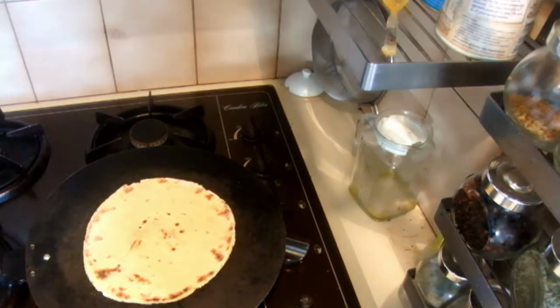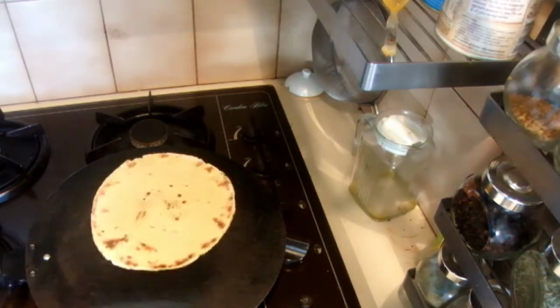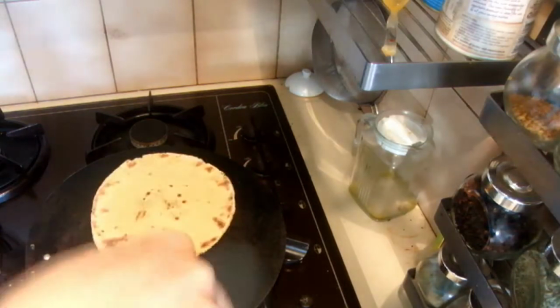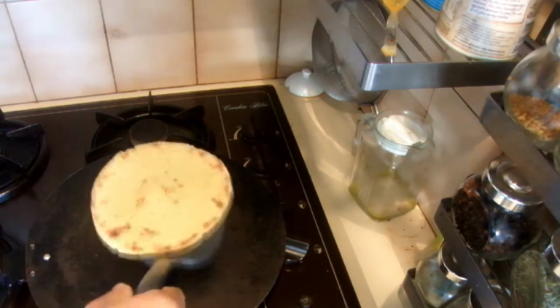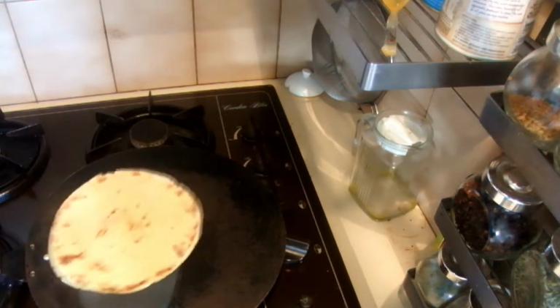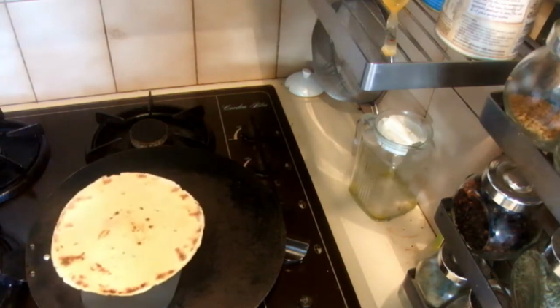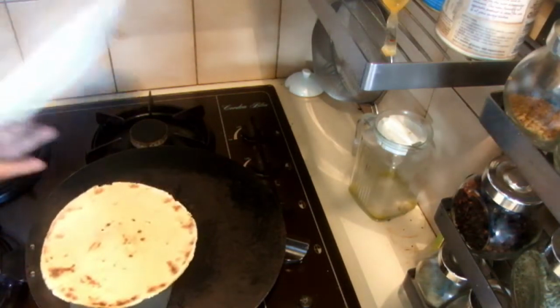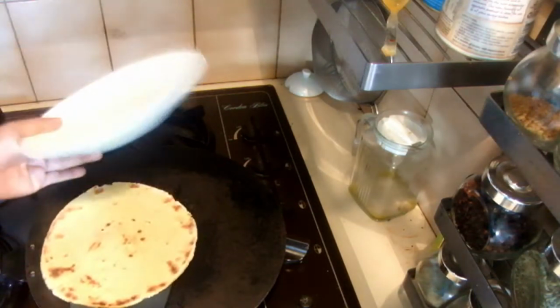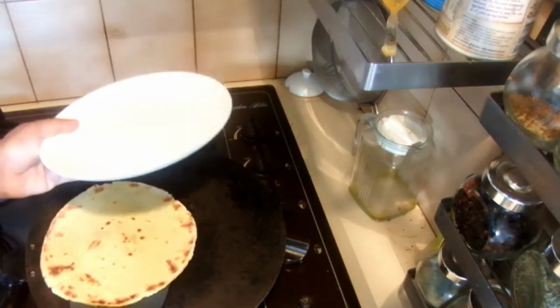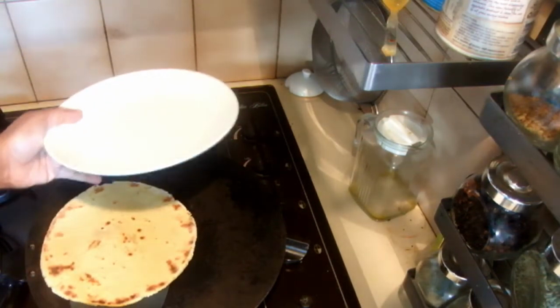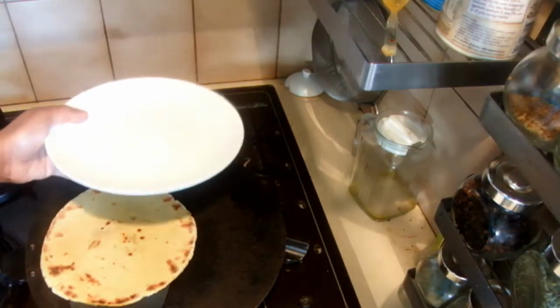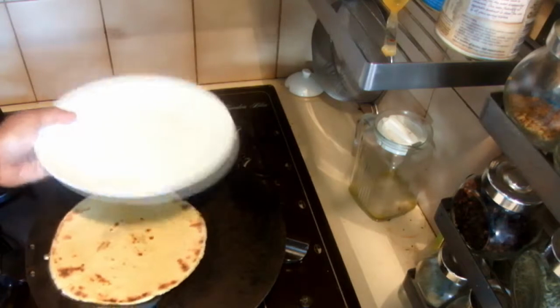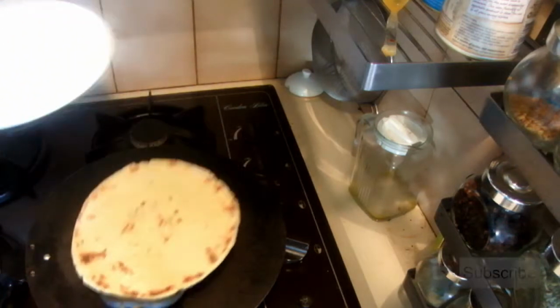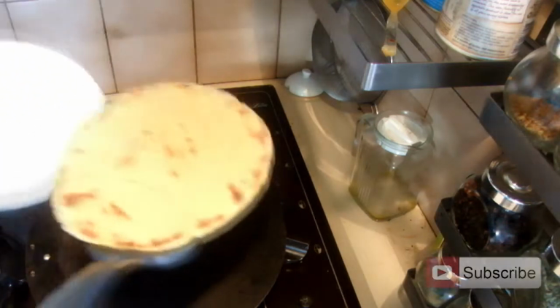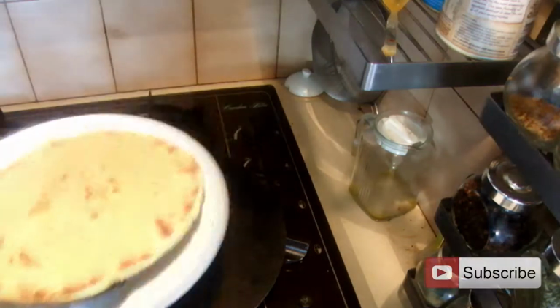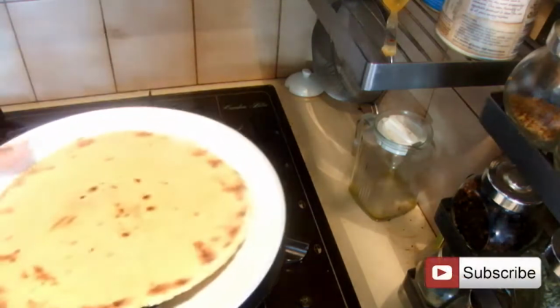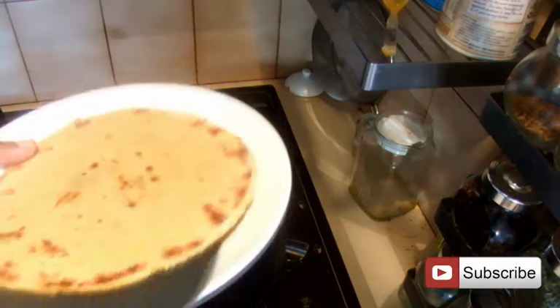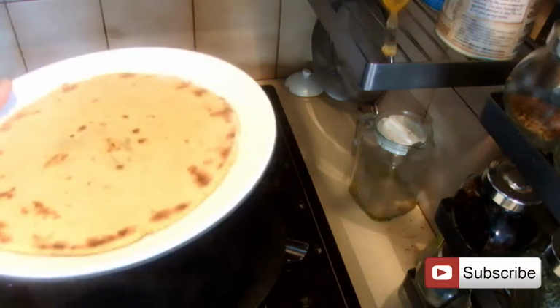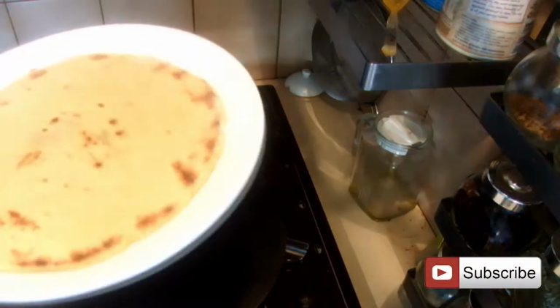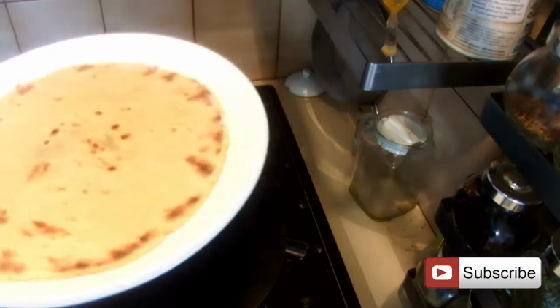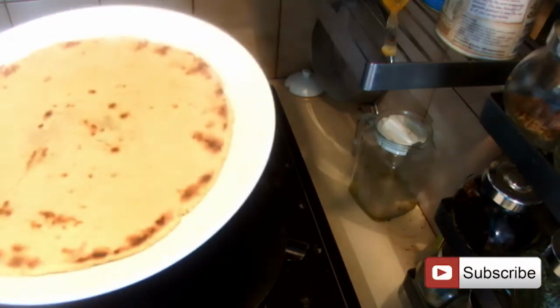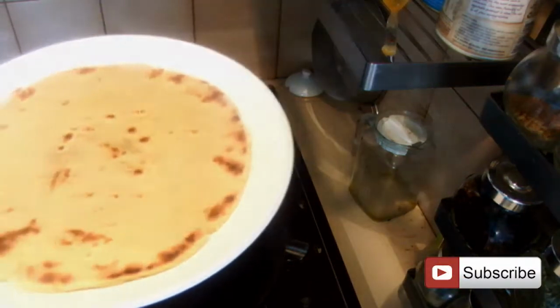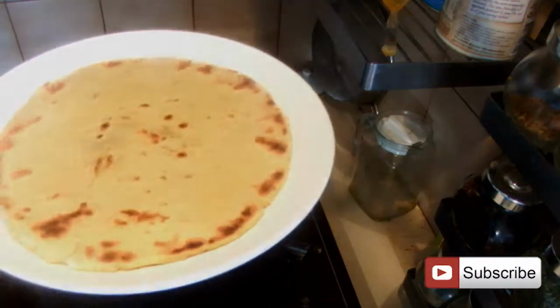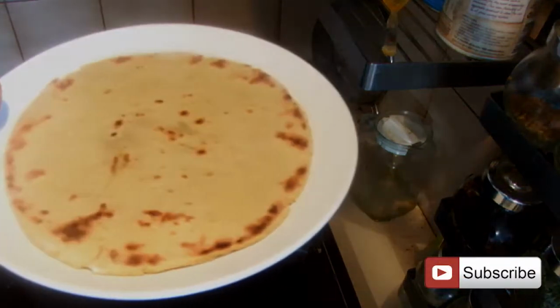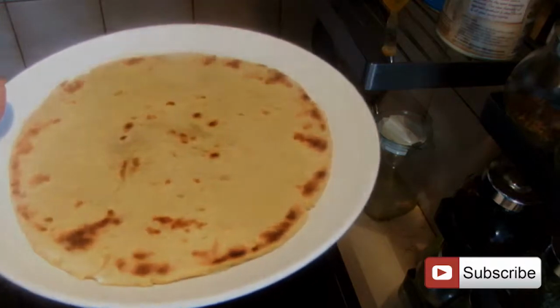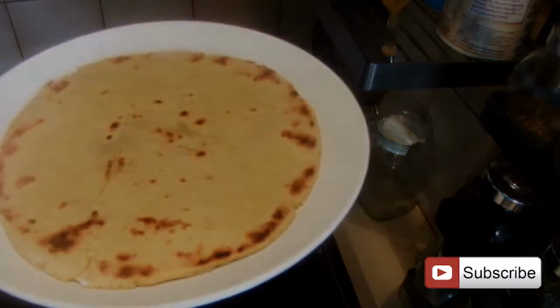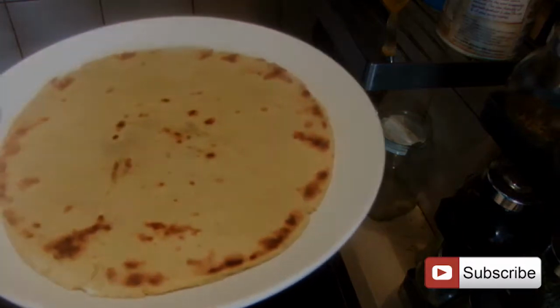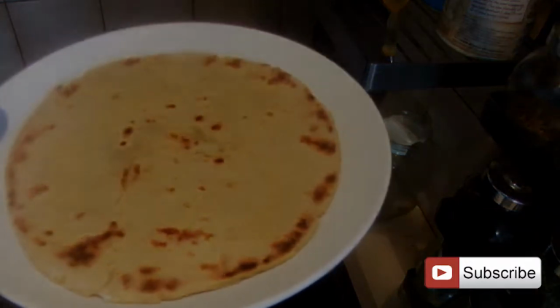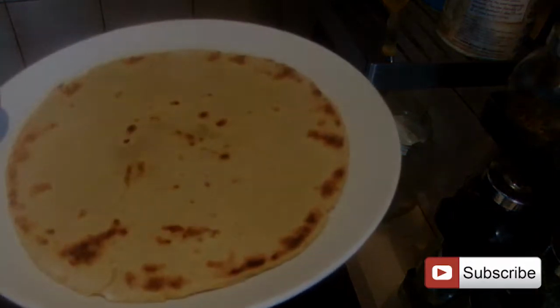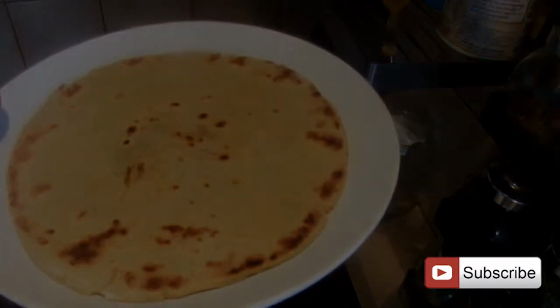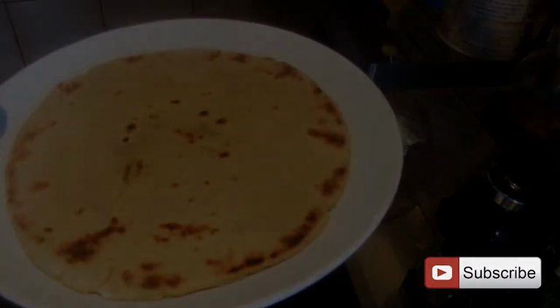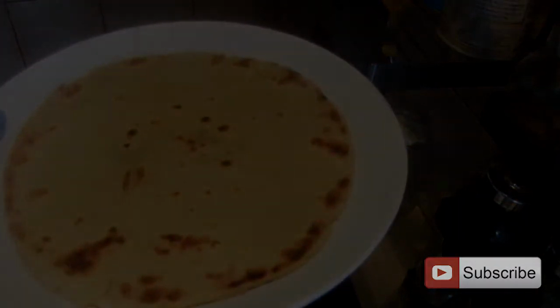I've finished baking my corn flour roti, or maki roti. This is a very healthy, nutritious recipe. I hope you can try it and enjoy it too. Thank you for watching.